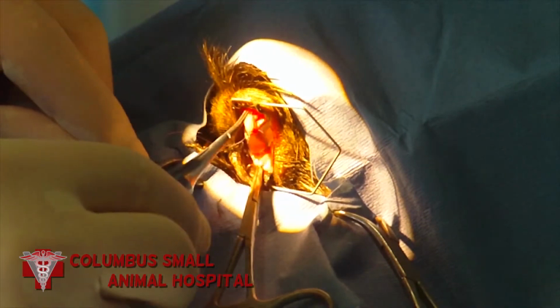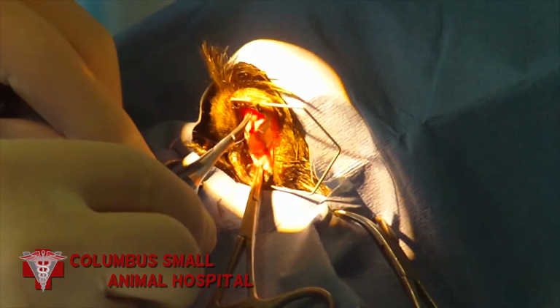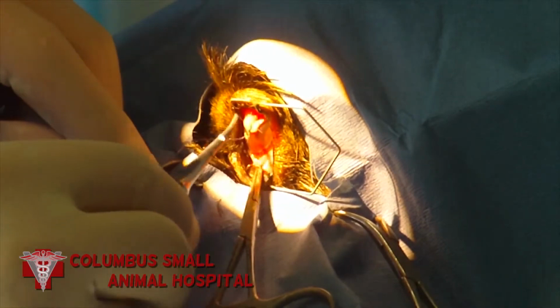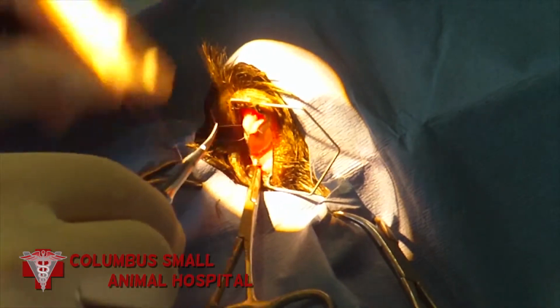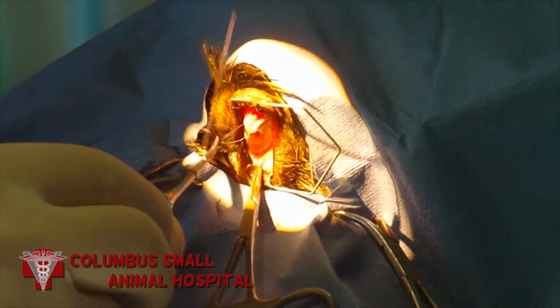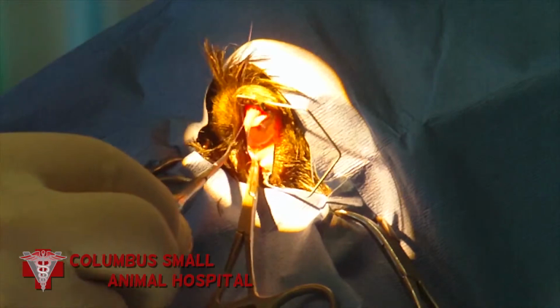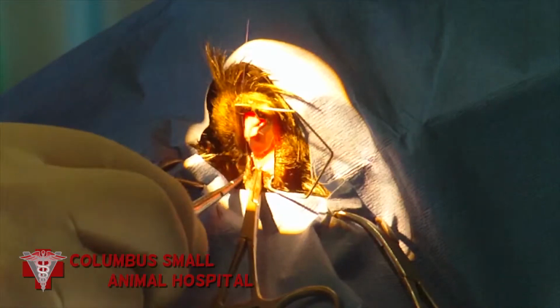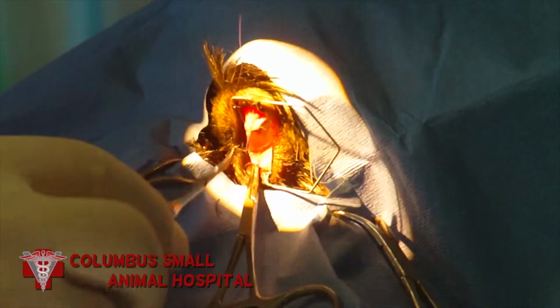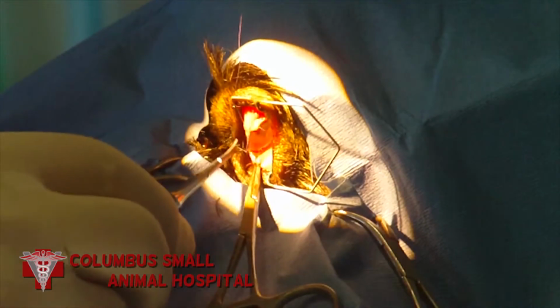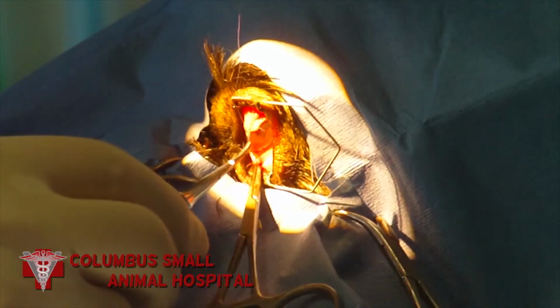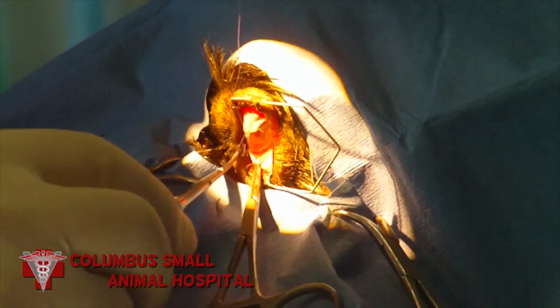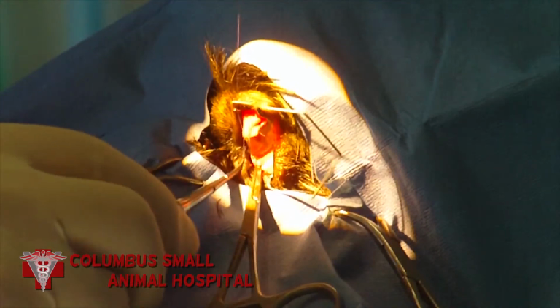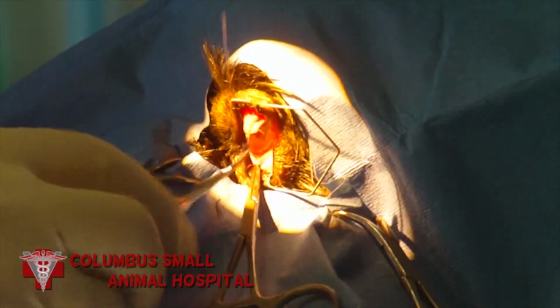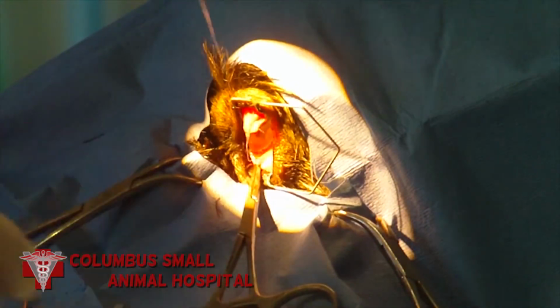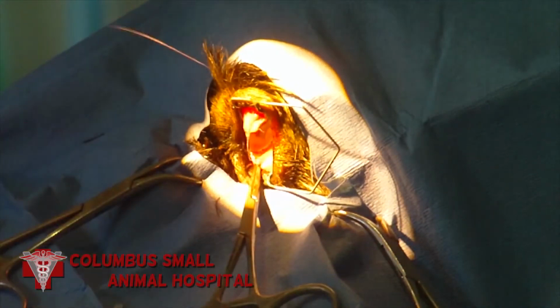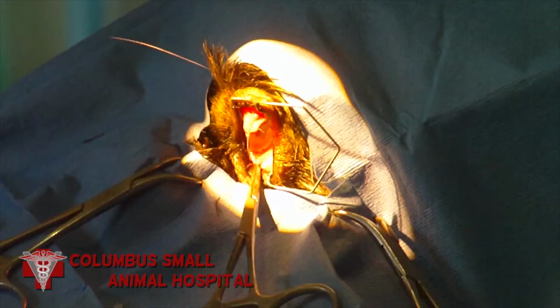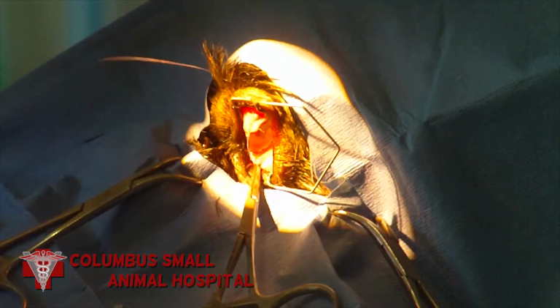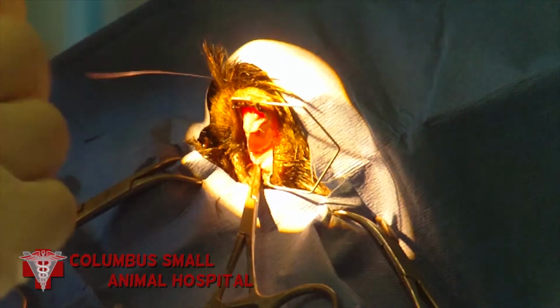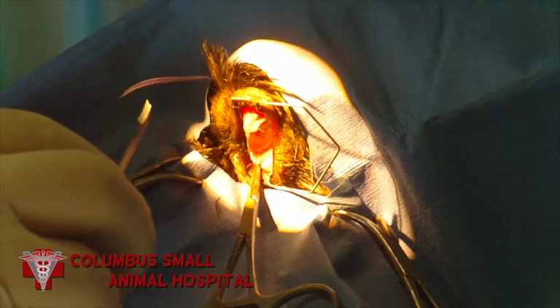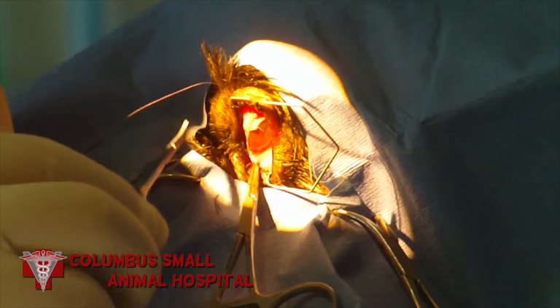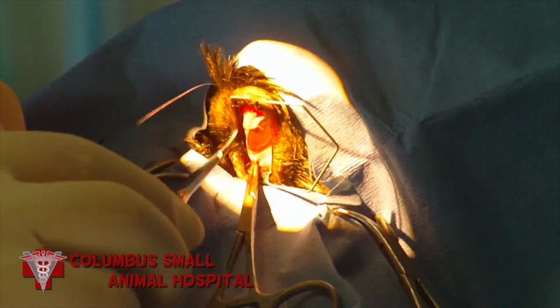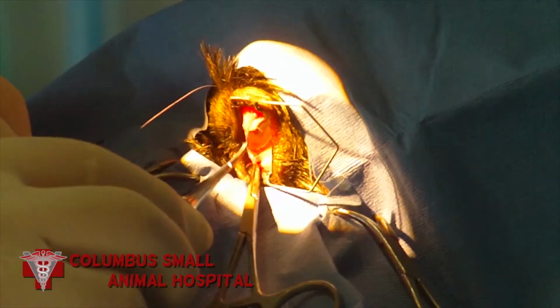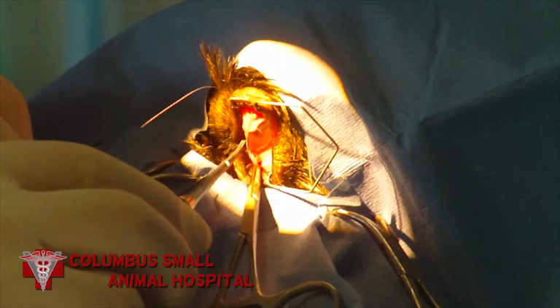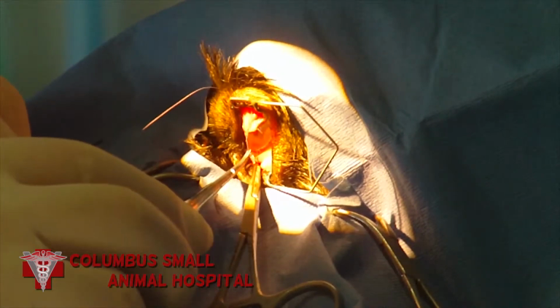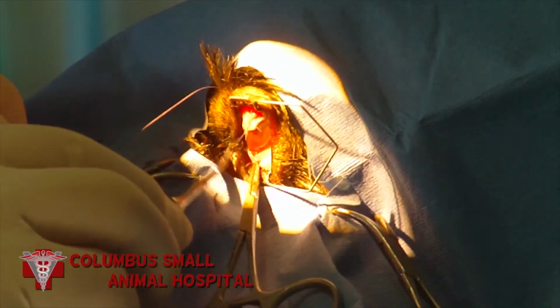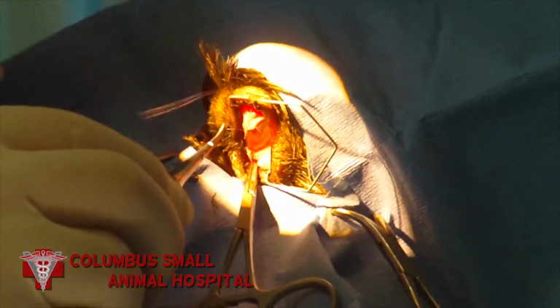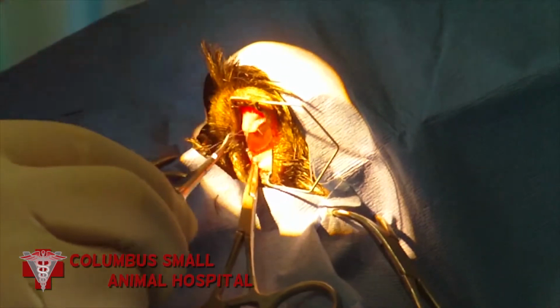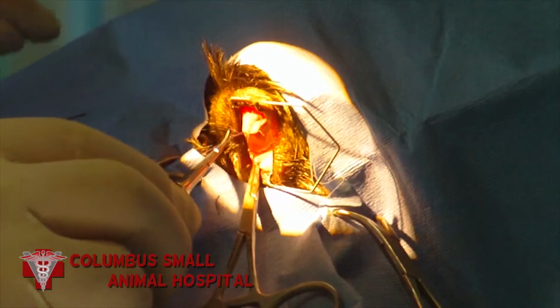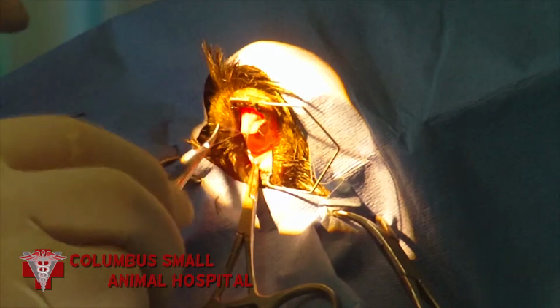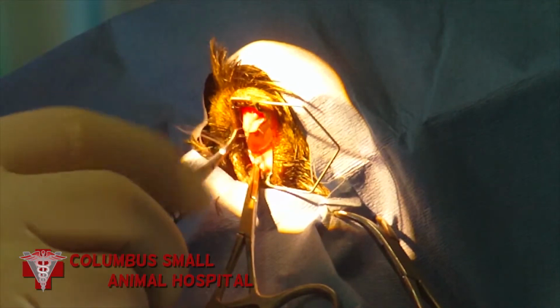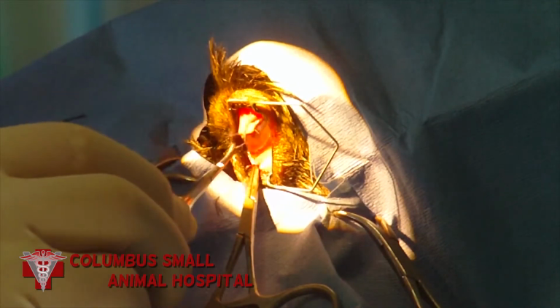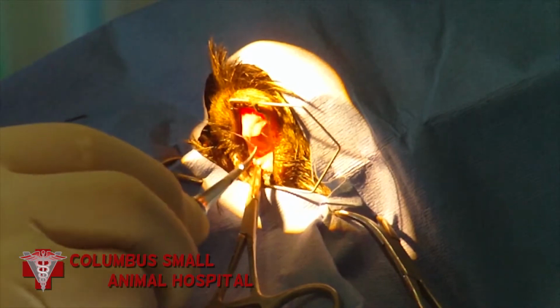The cornea of the eye is one of the few tissues in the body that does not have blood vessels, so there is no source of building blocks to repair a corneal ulcer like that. In order for this to heal, blood vessels have to grow out onto the surface of the cornea.